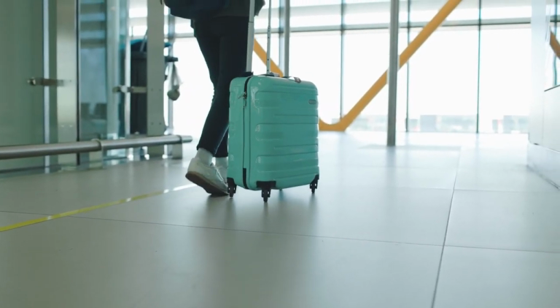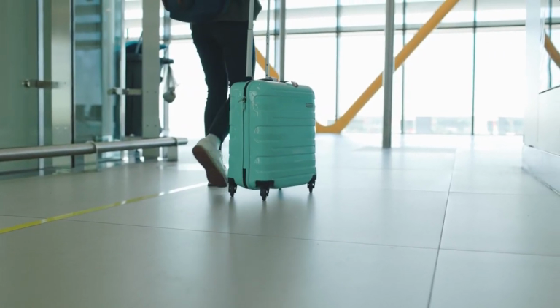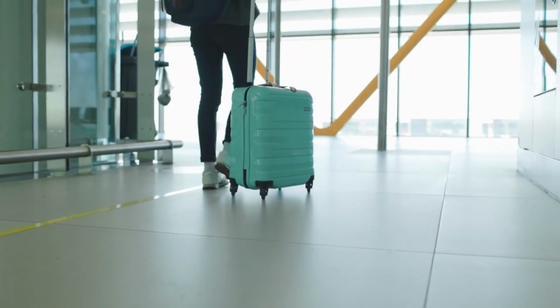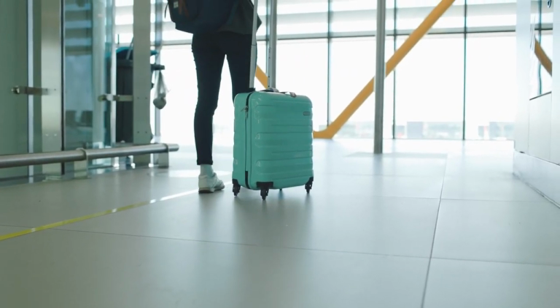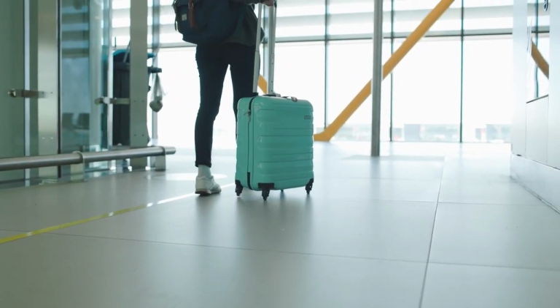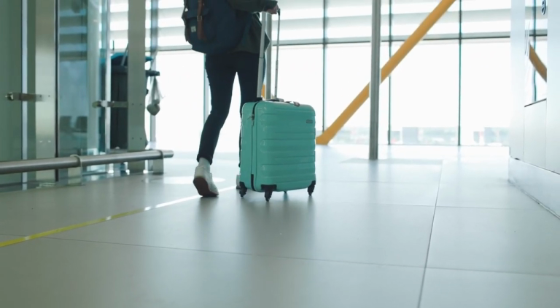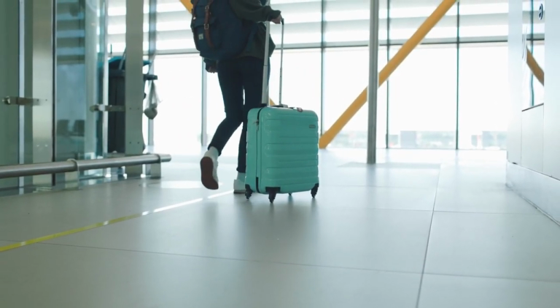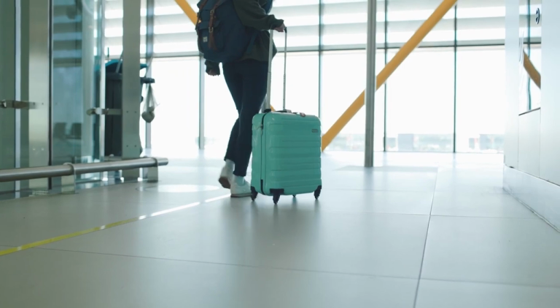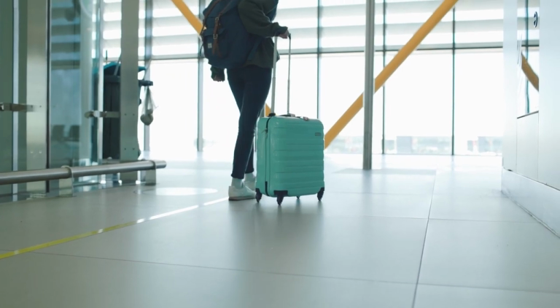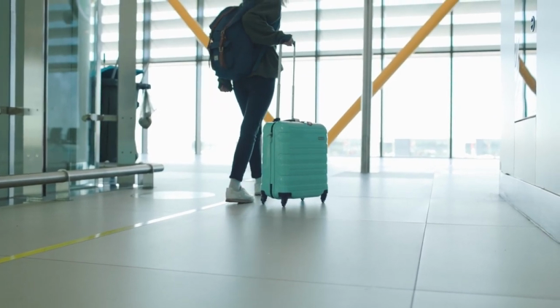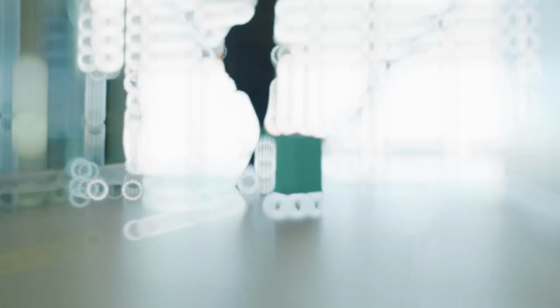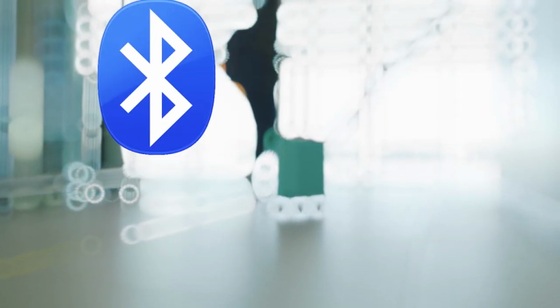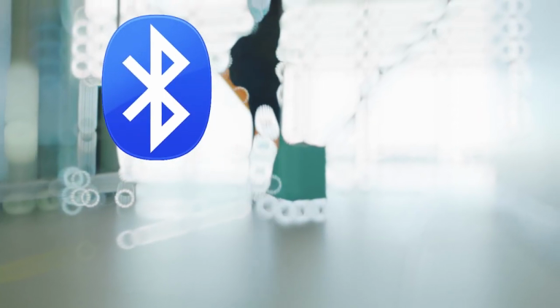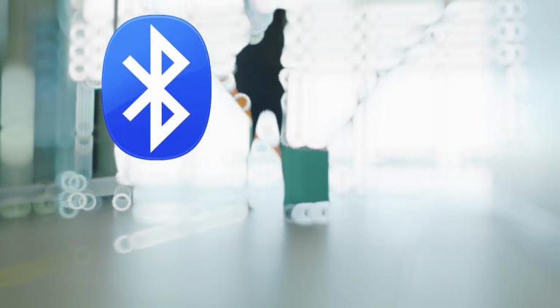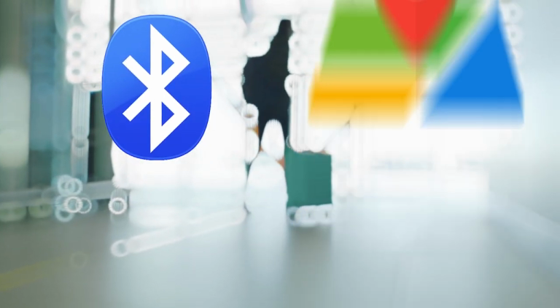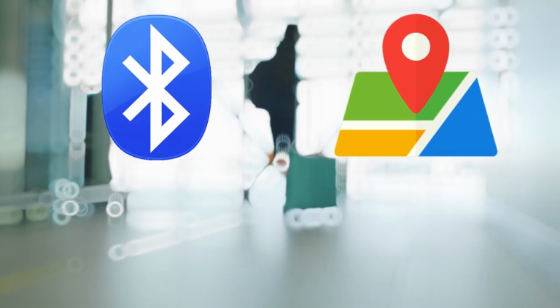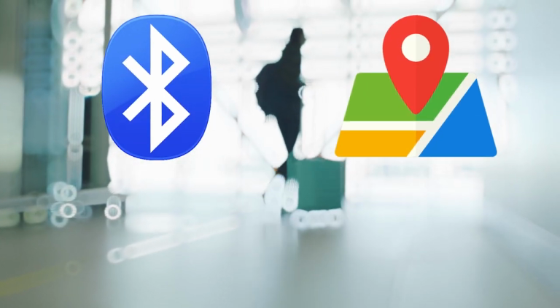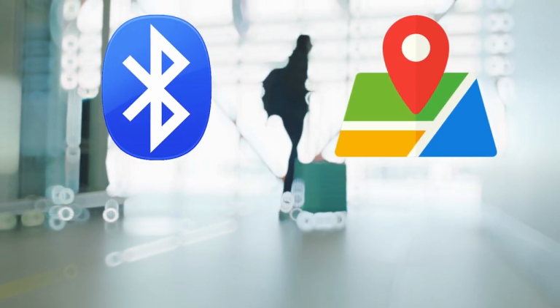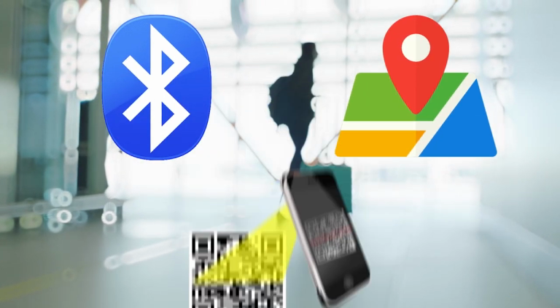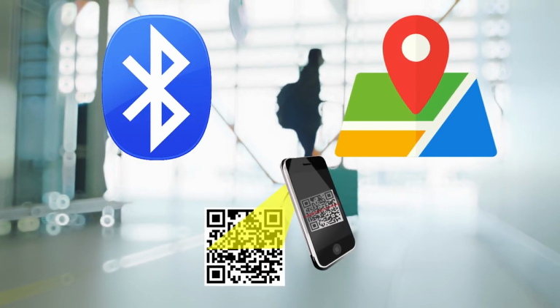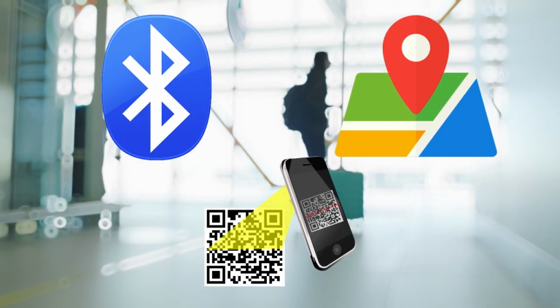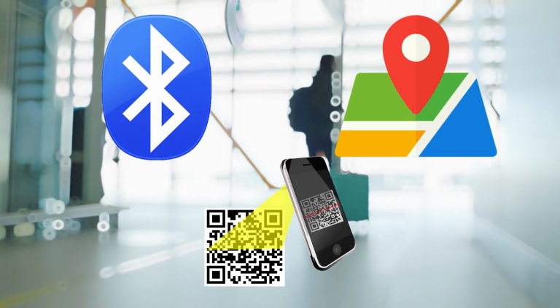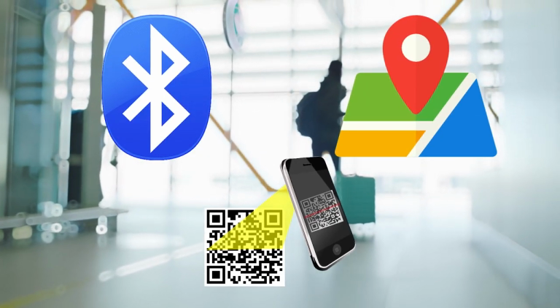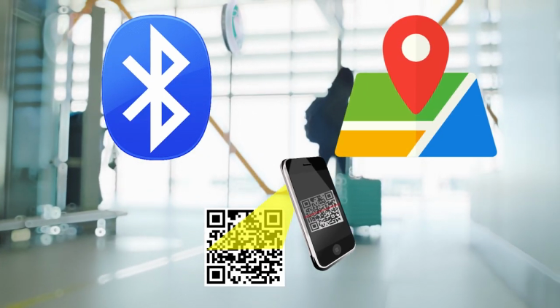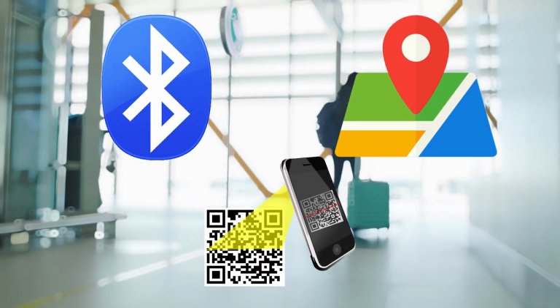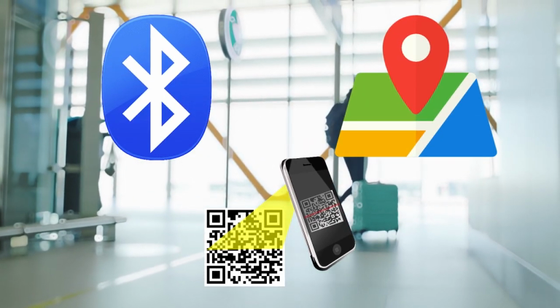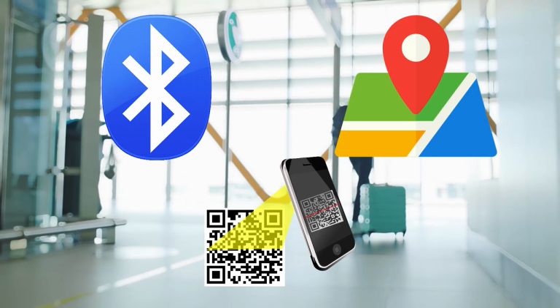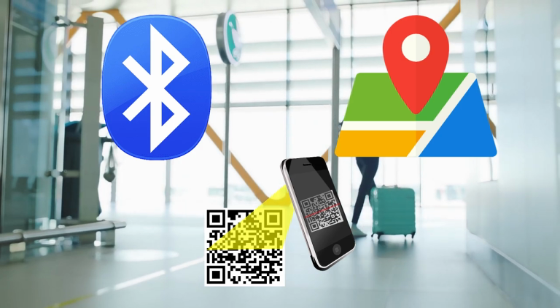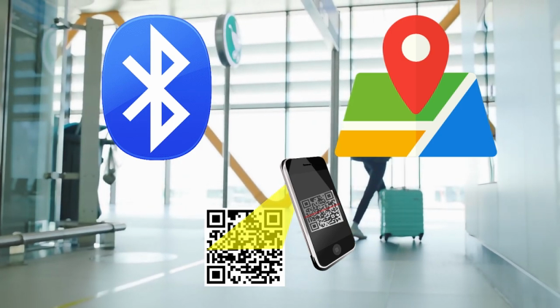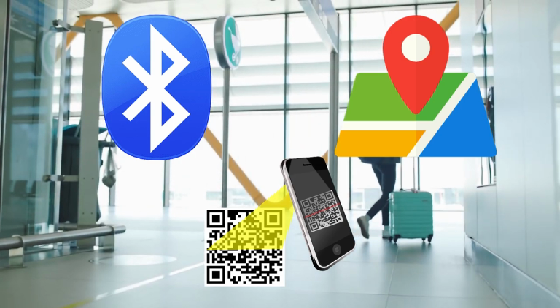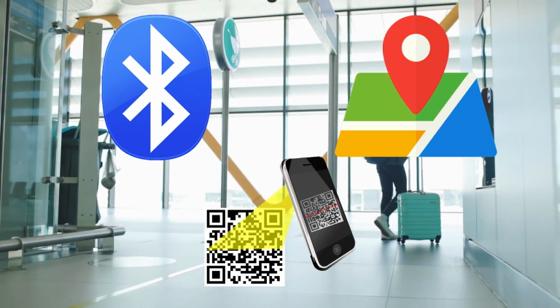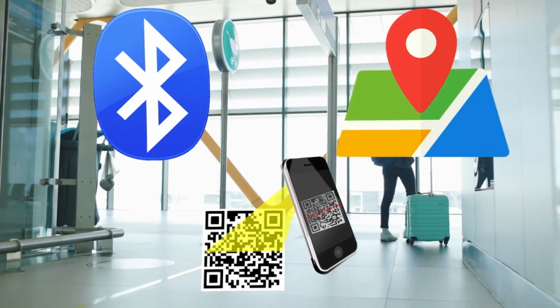There are three main types of luggage trackers: Bluetooth, GPS, and QR code. Each of them has their advantages and disadvantages.